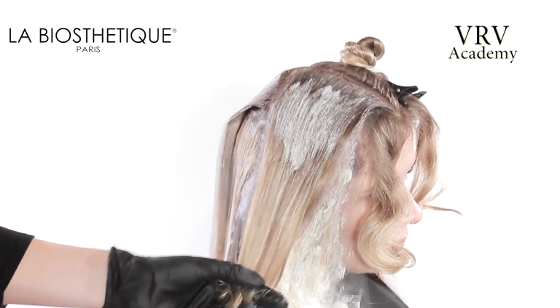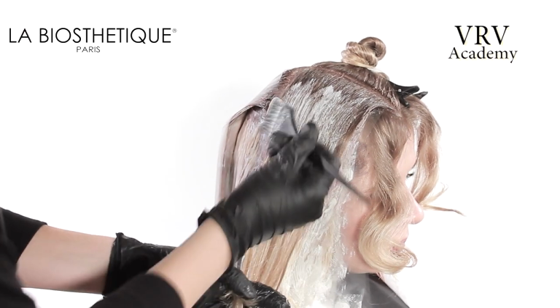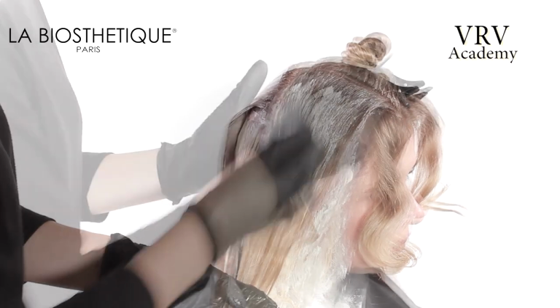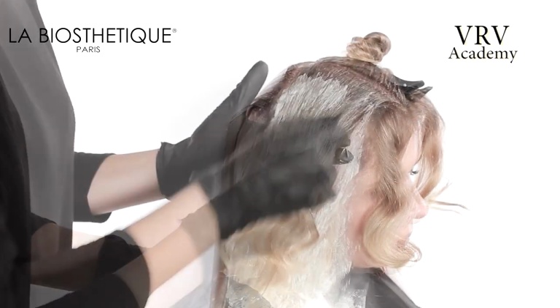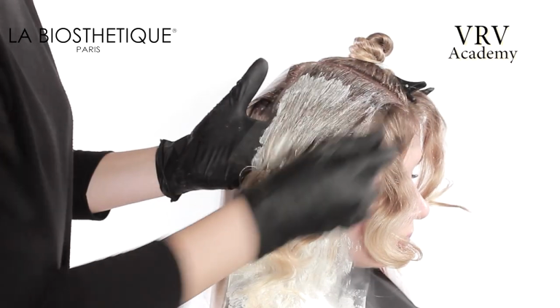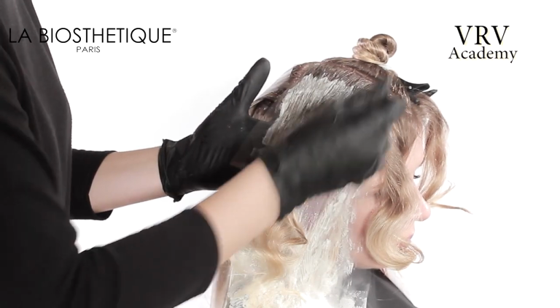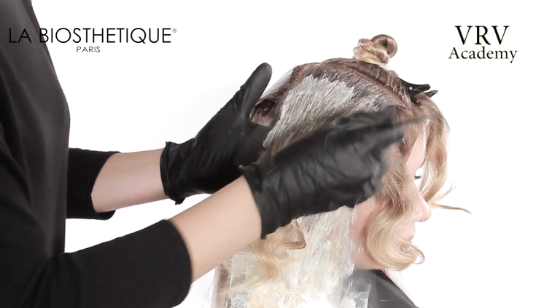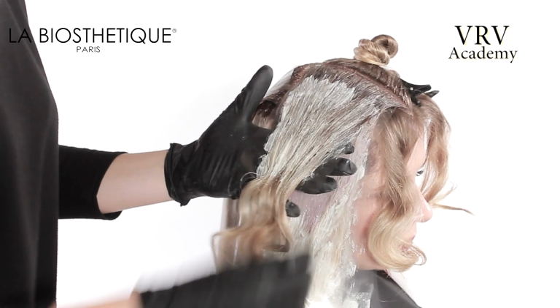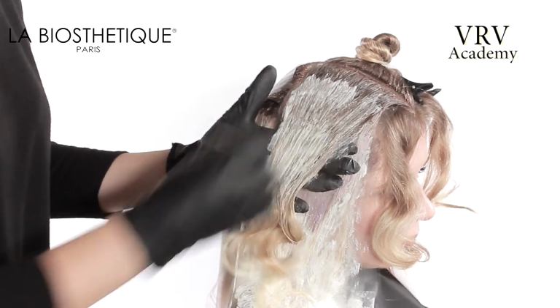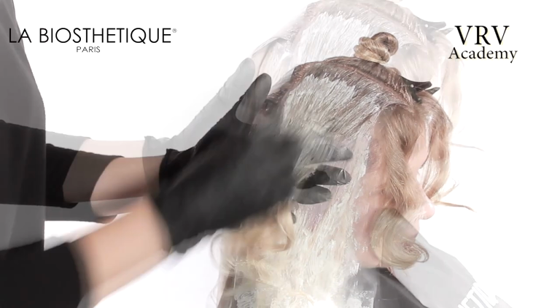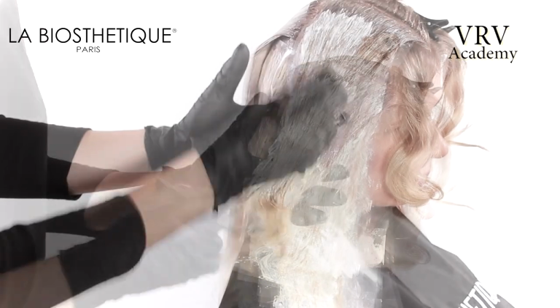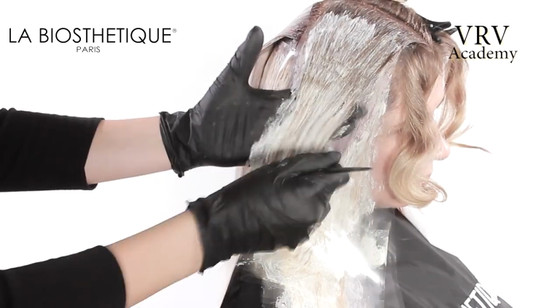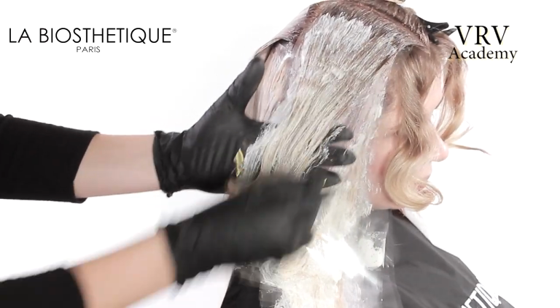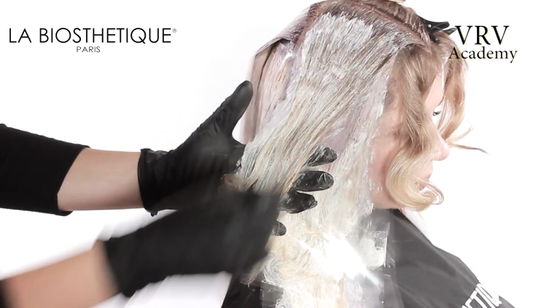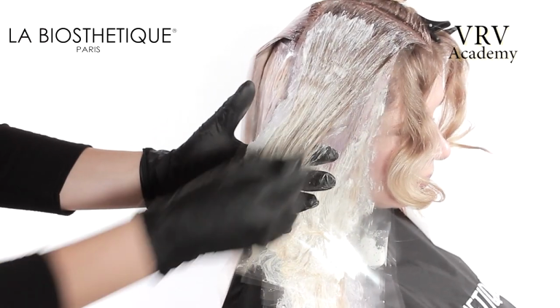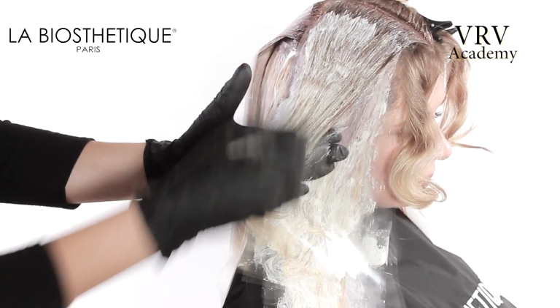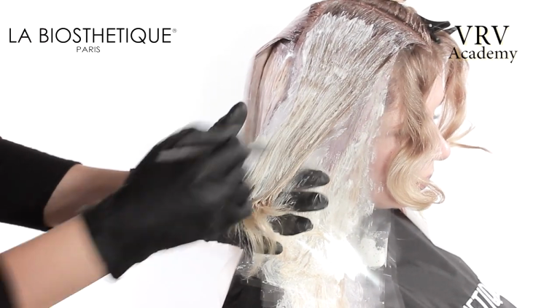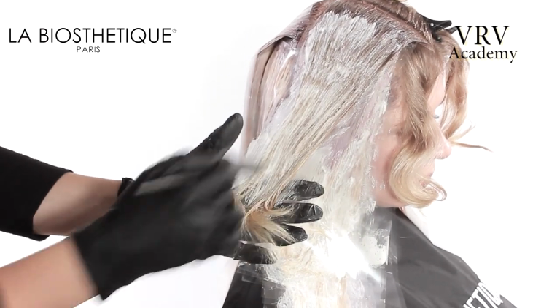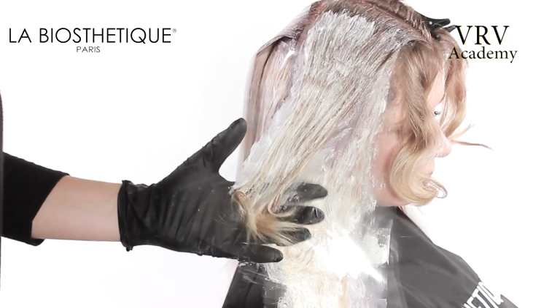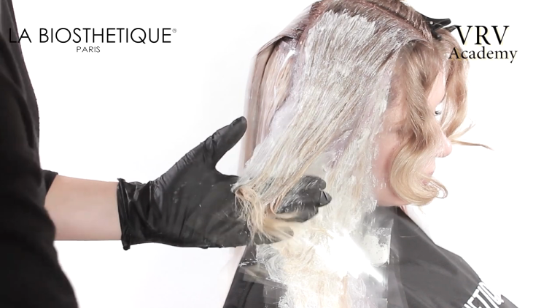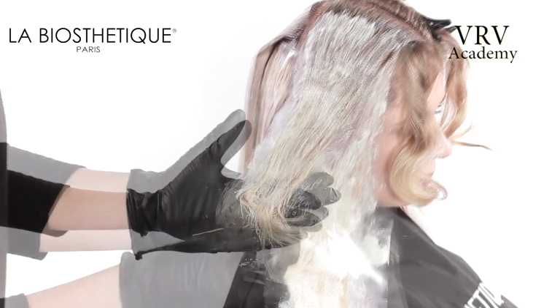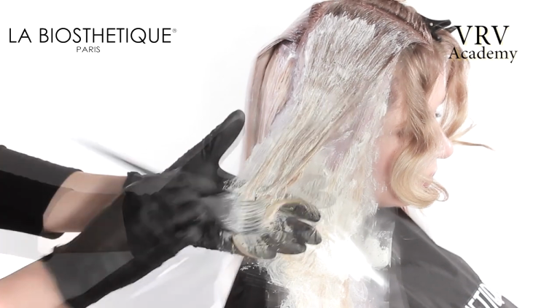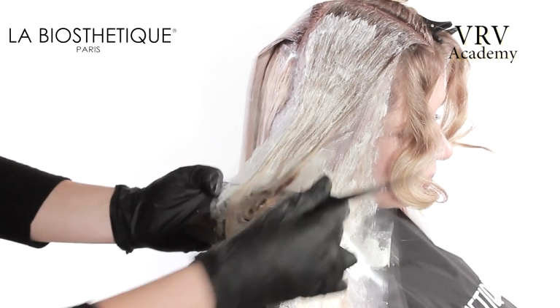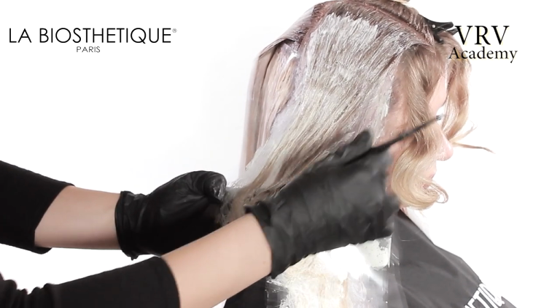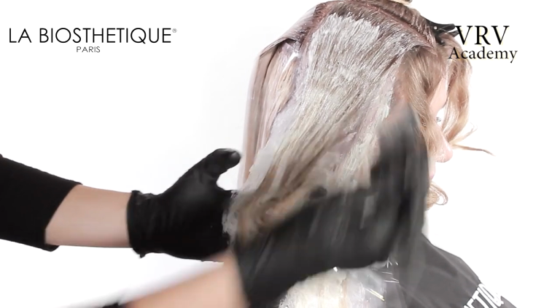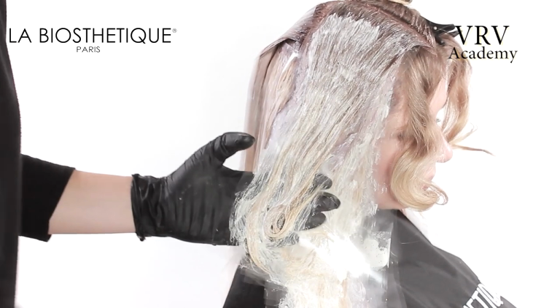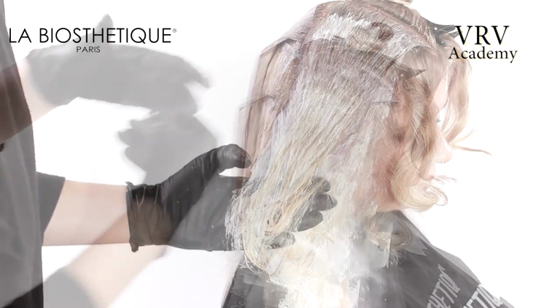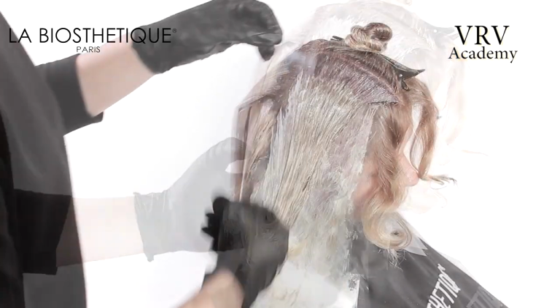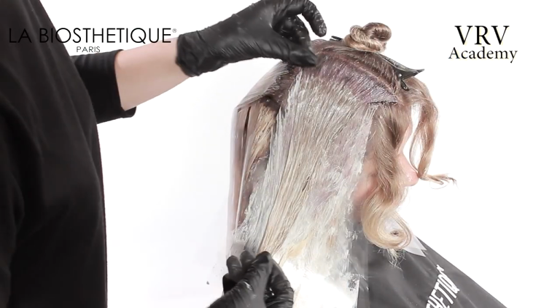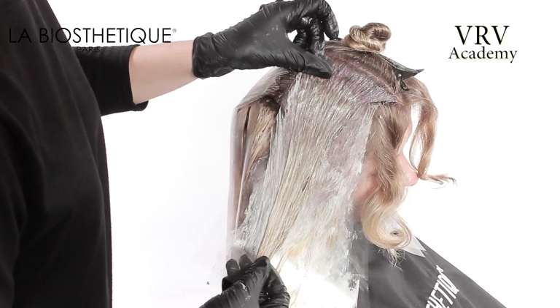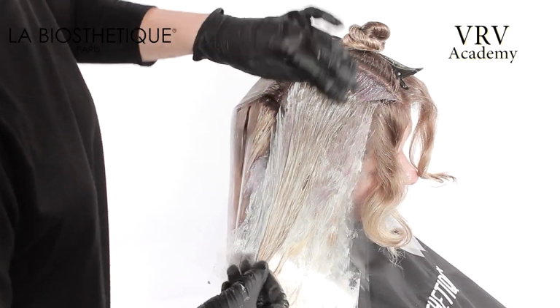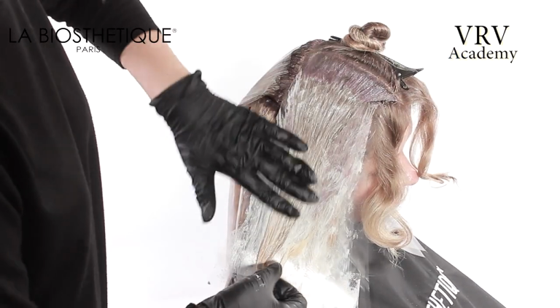When working on the last zigzag slice, the root color is stretched out slightly longer, and then the medium color is applied through the mid-lengths and the lightest color into the ends. This application is repeated on the opposite side.